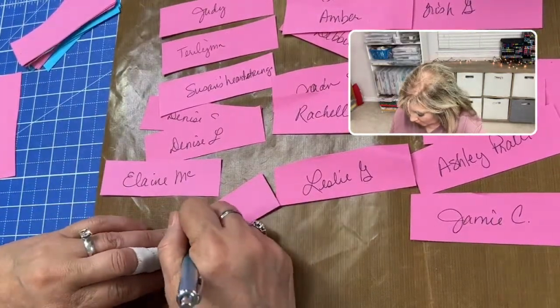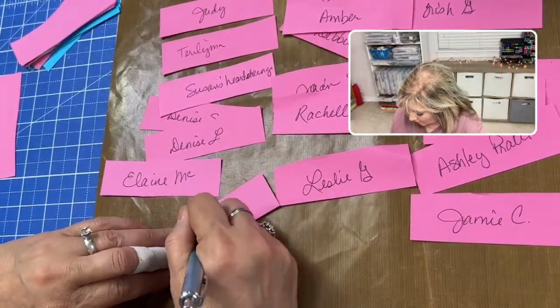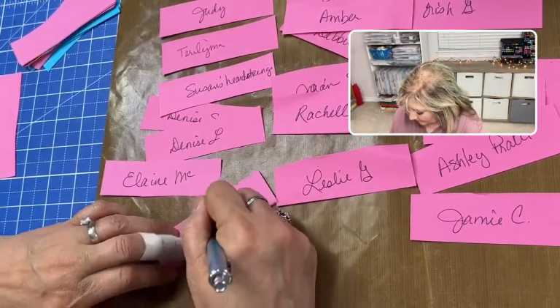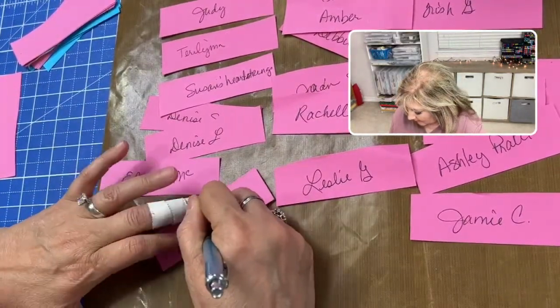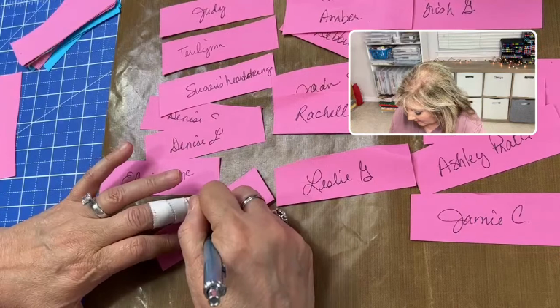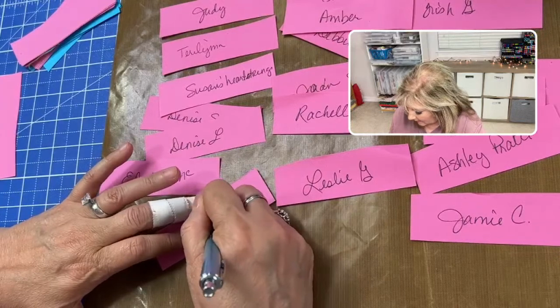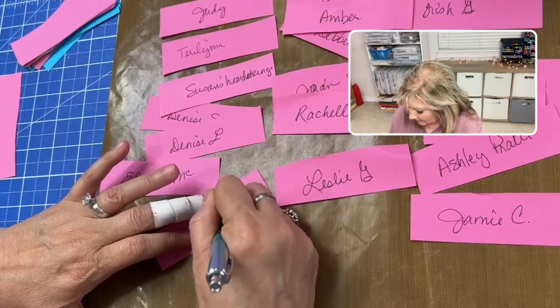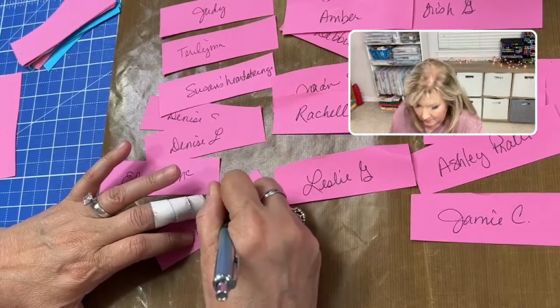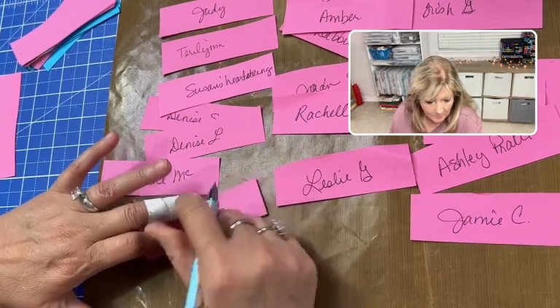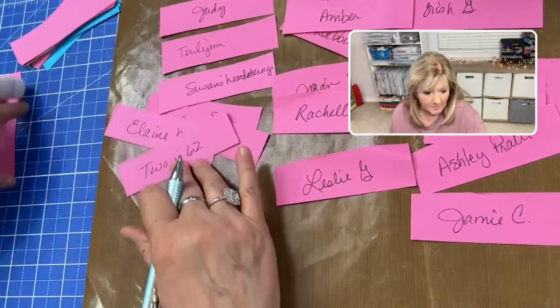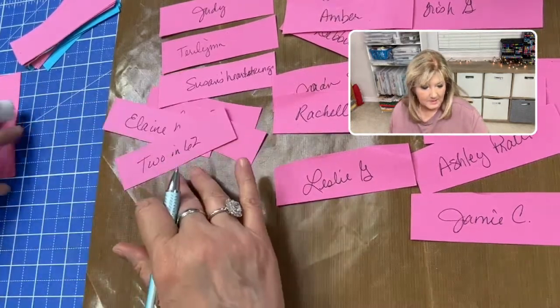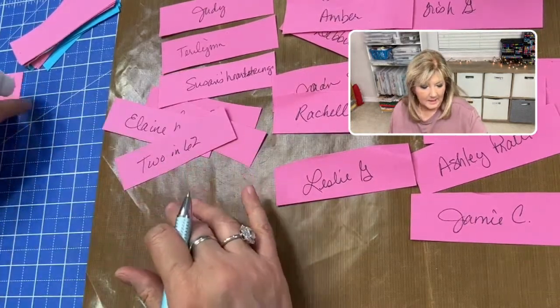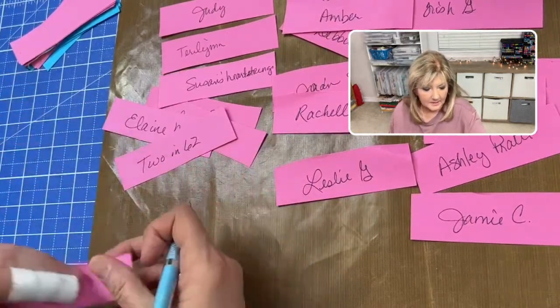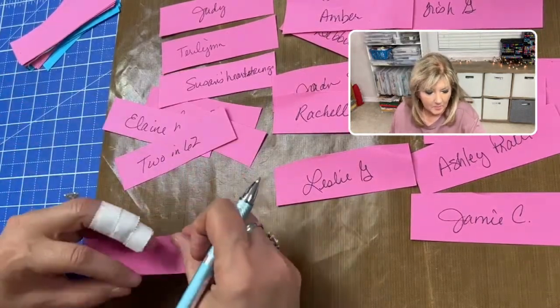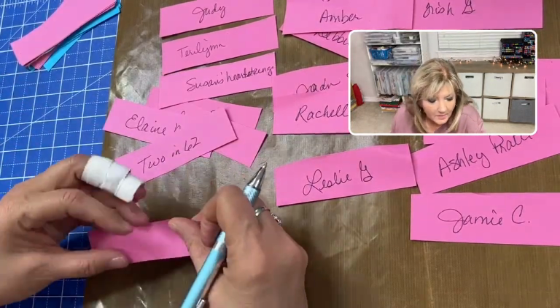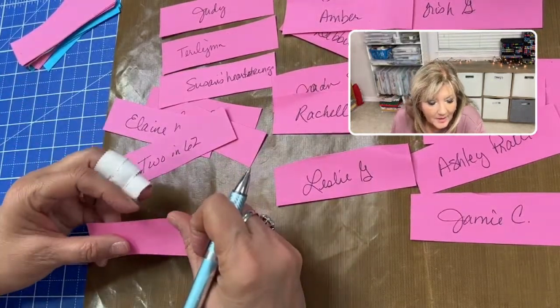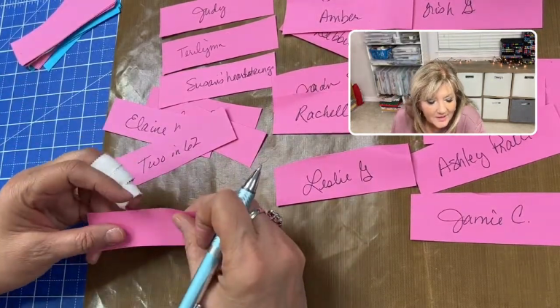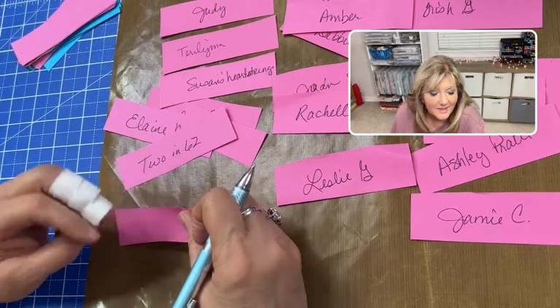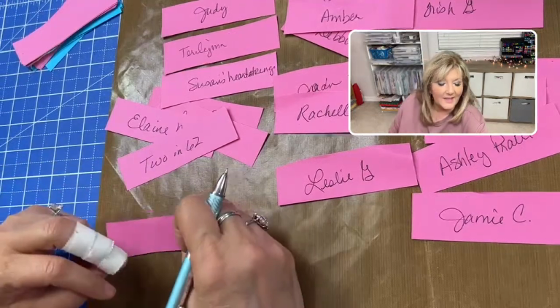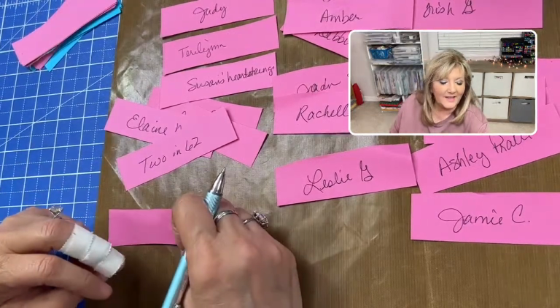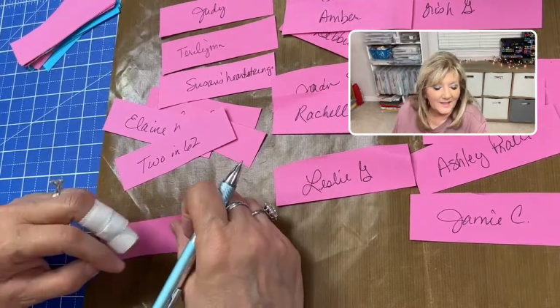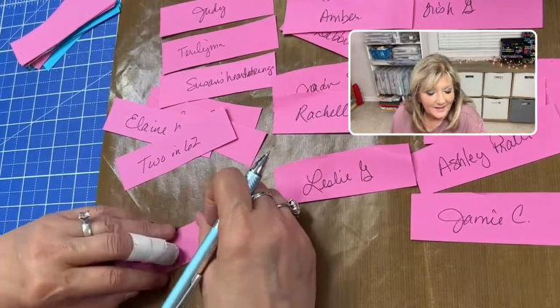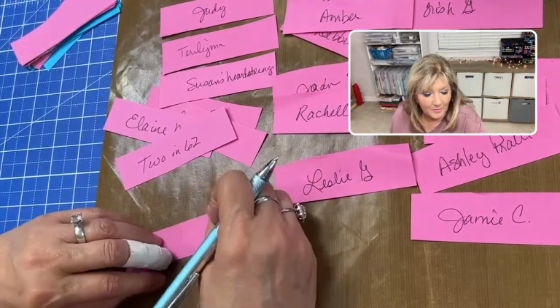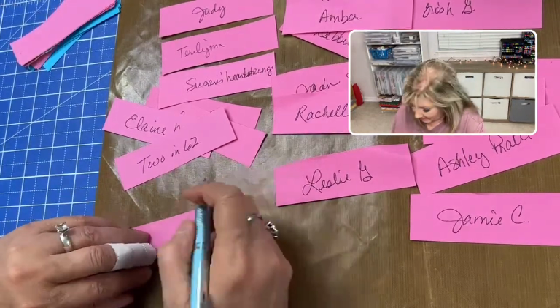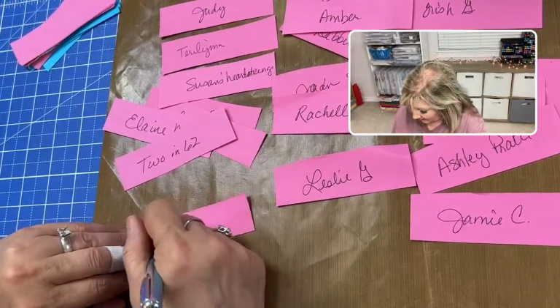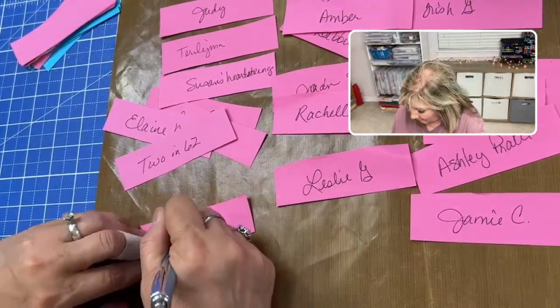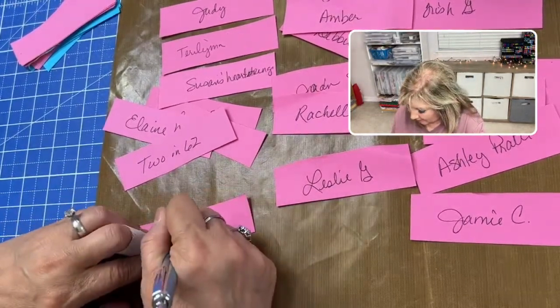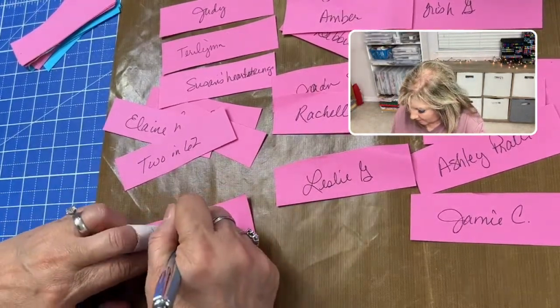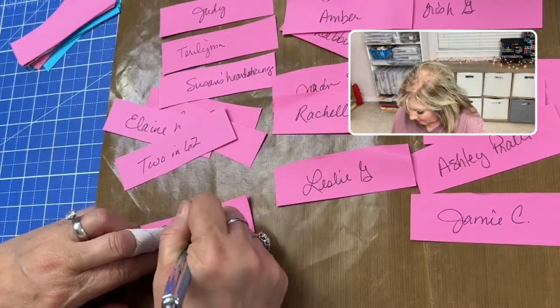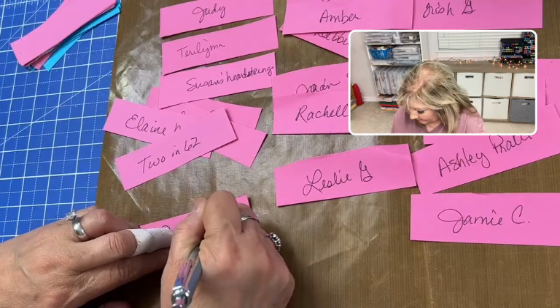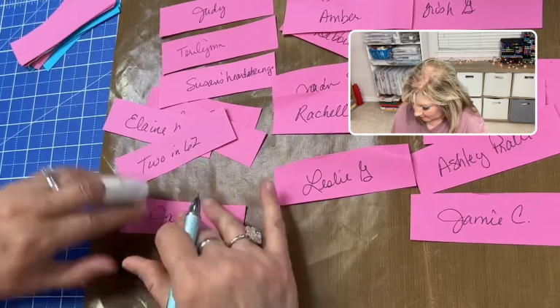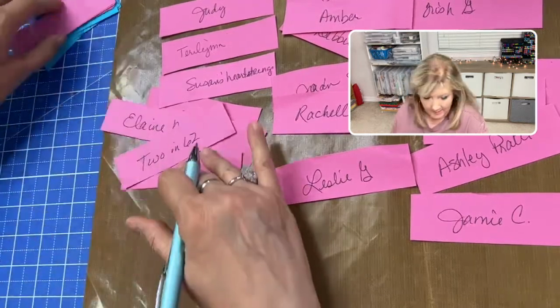Two and 62 — don't want to miss that. Debbie Walker, I got your package this week — yay! Everybody's getting their packages. Janice.